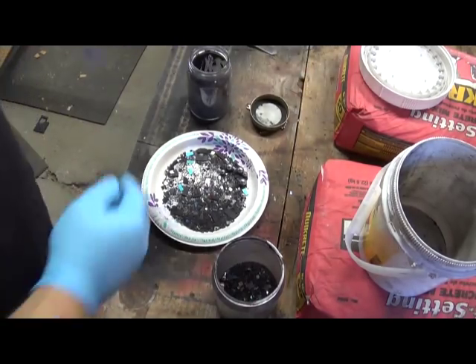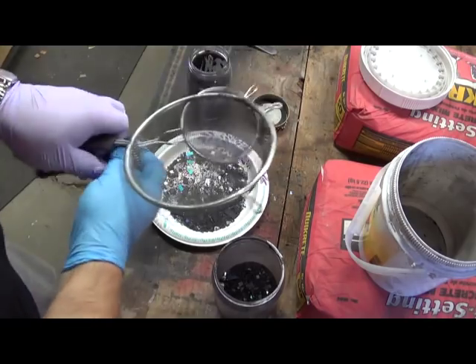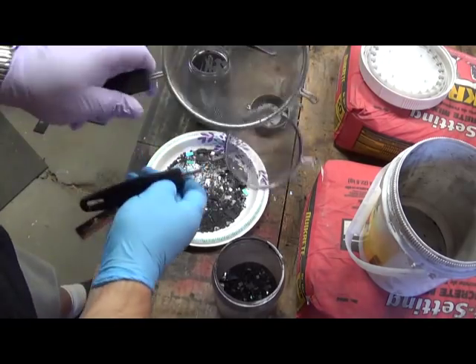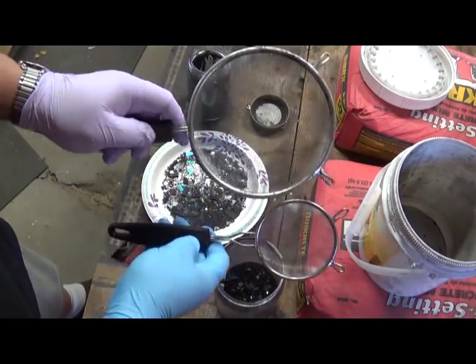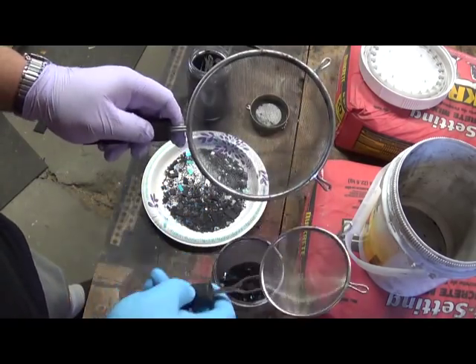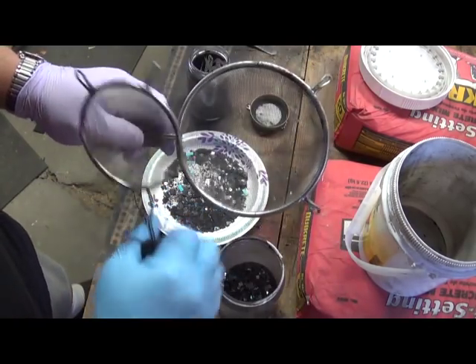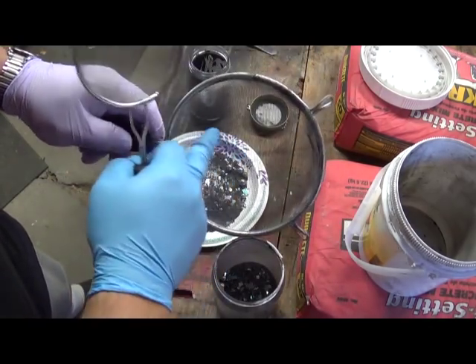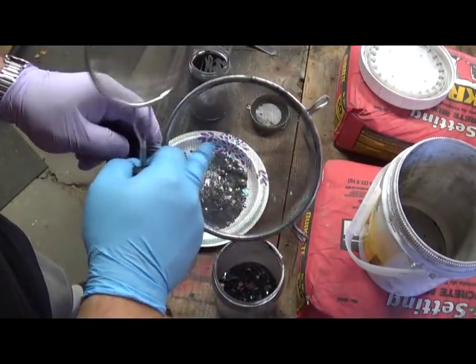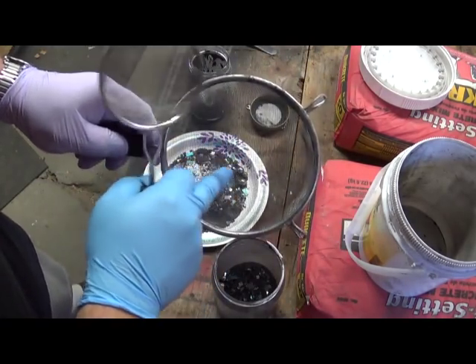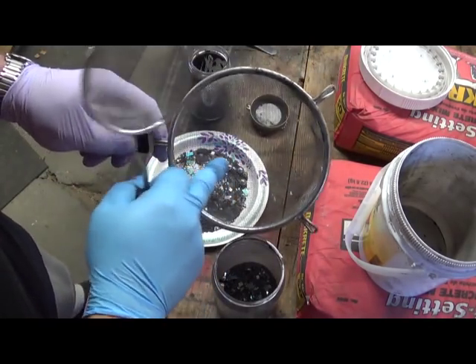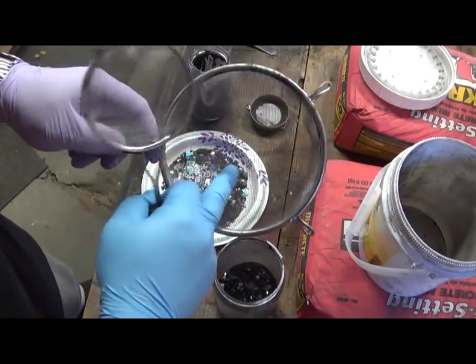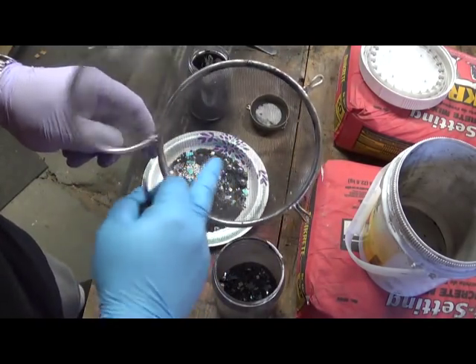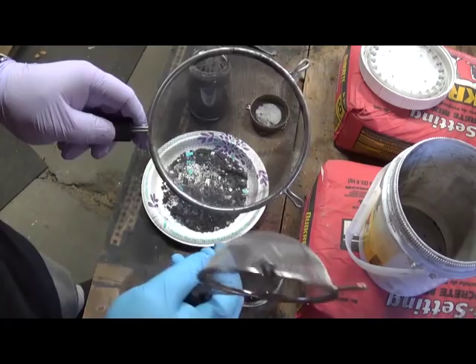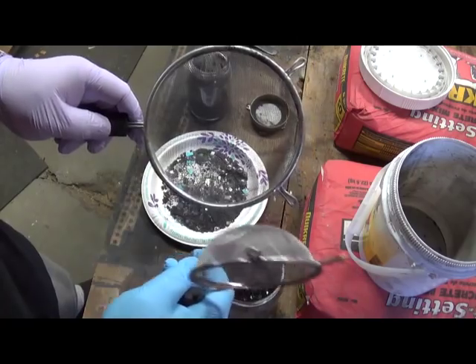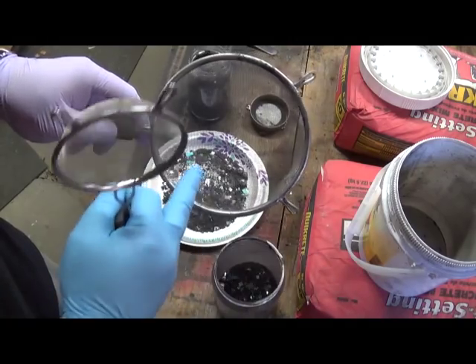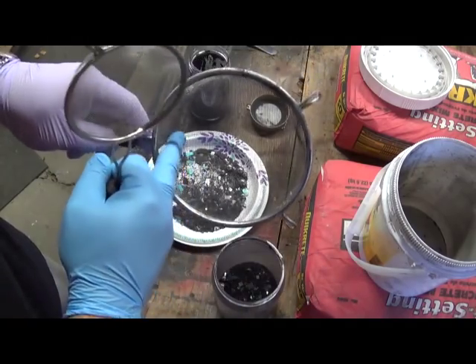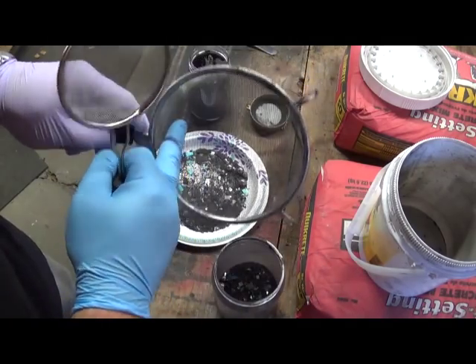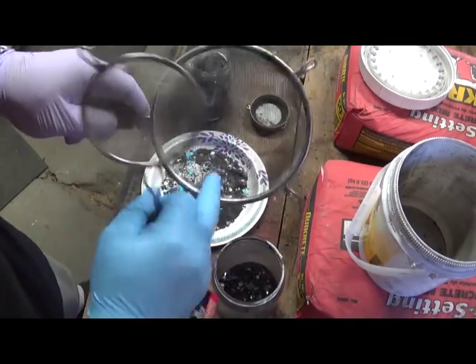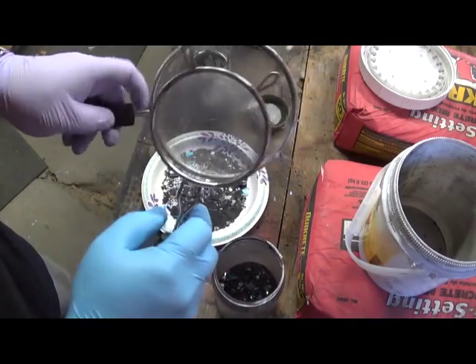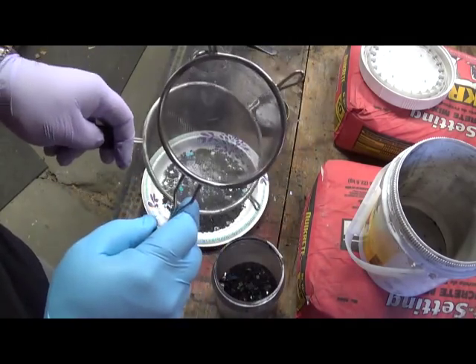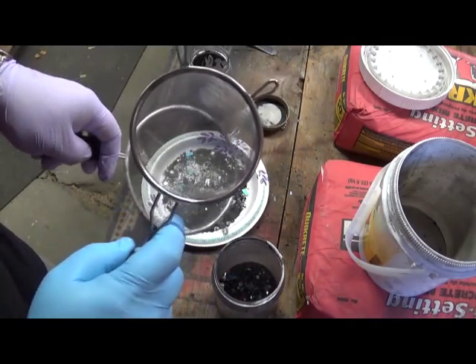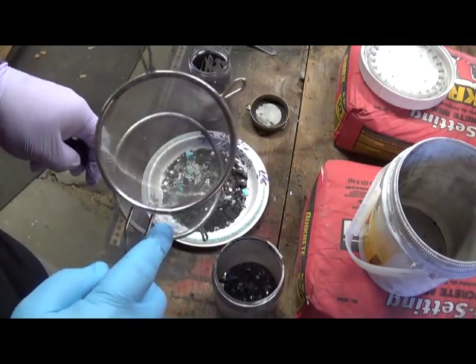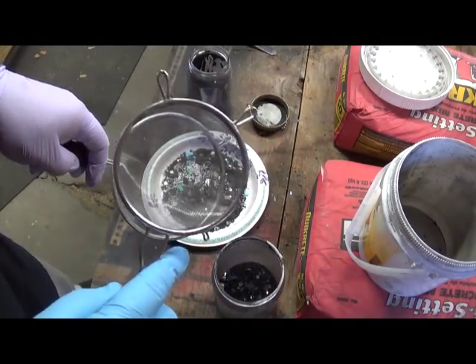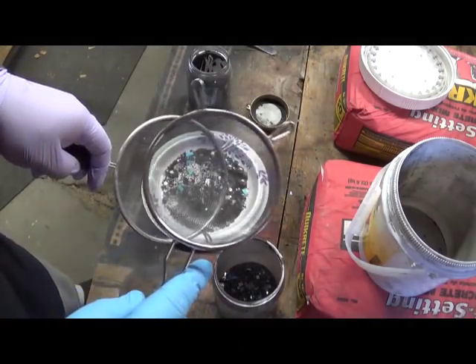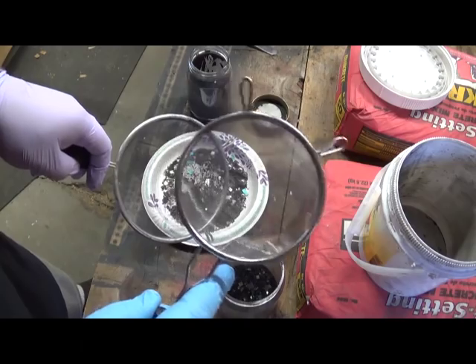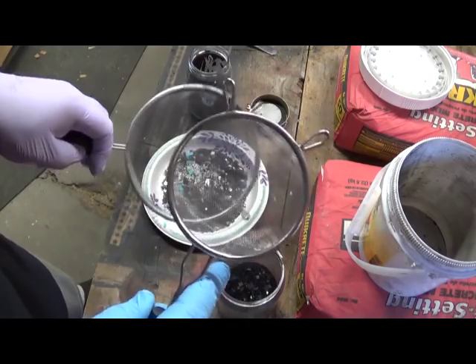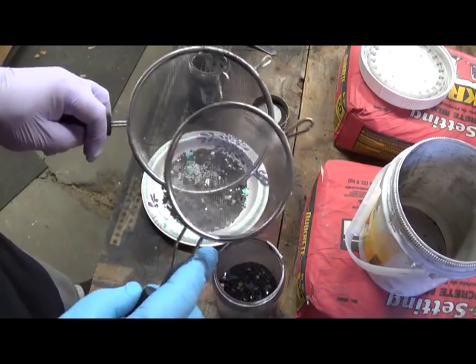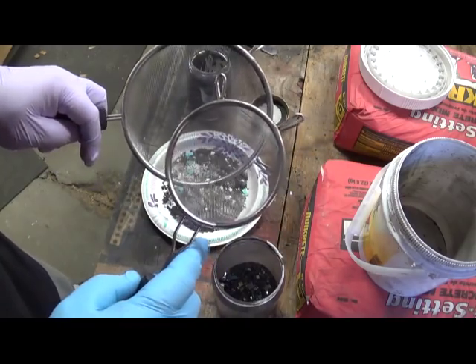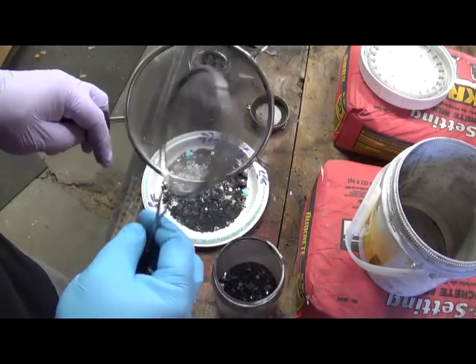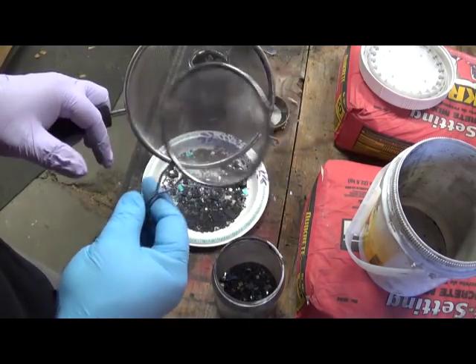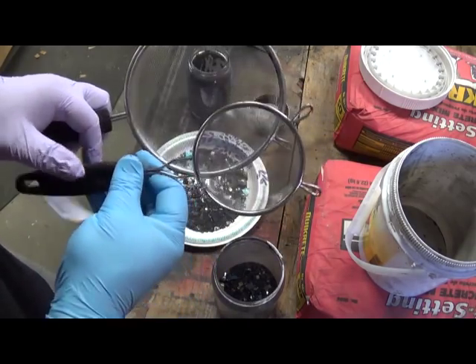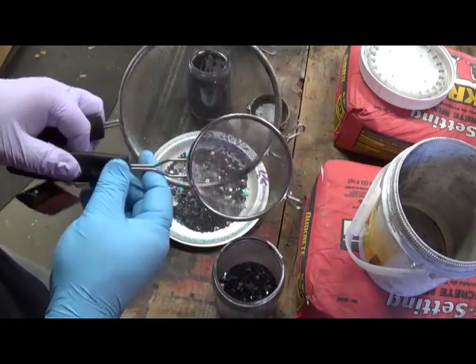I've got two different sized sifters. This one's got a fairly large screen, kind of like what you would see on a window screen. And this one's a little bit finer sieve, so that gets a lot more of the smaller silicon wafers and stuff like that out.